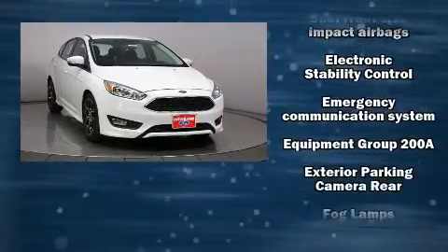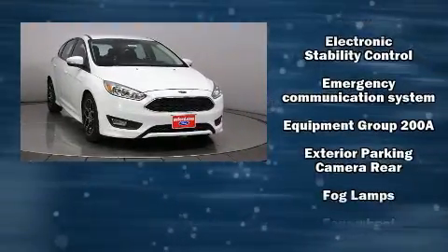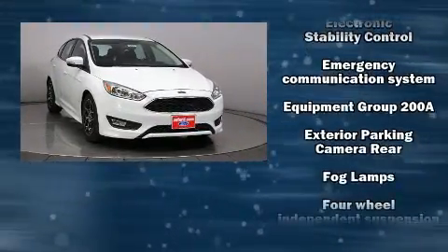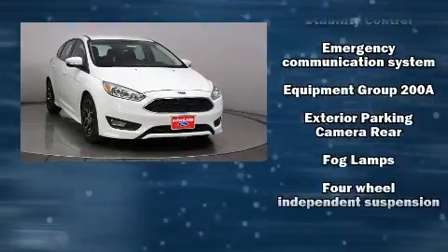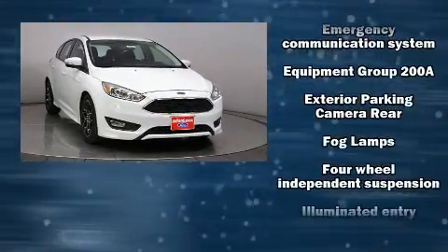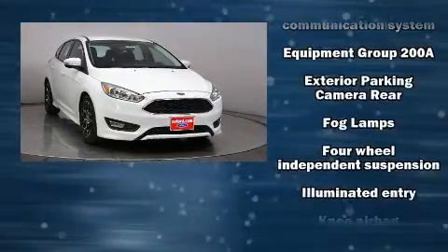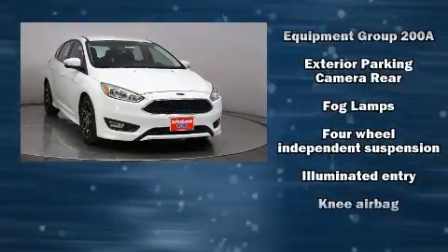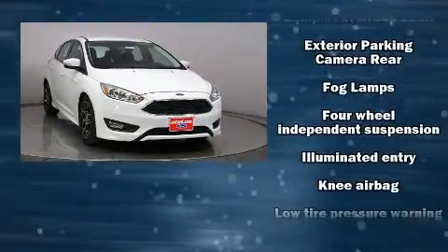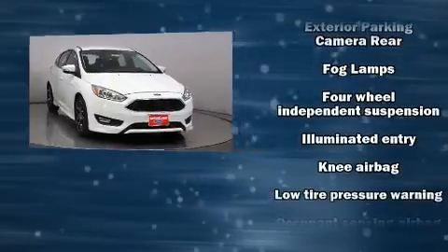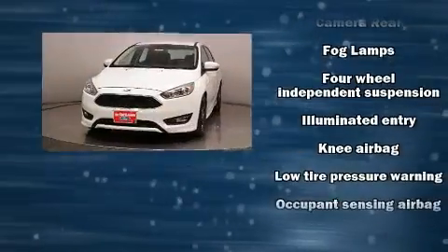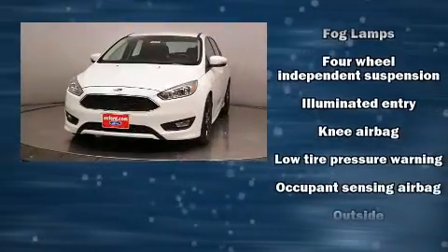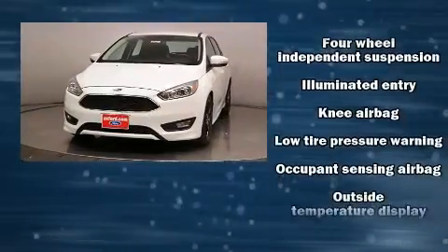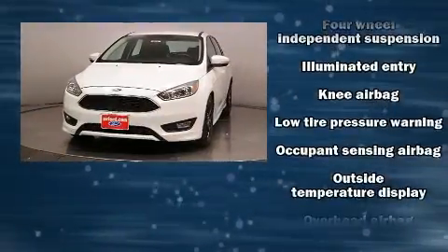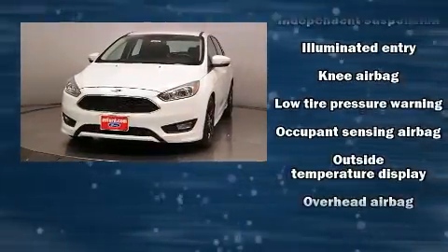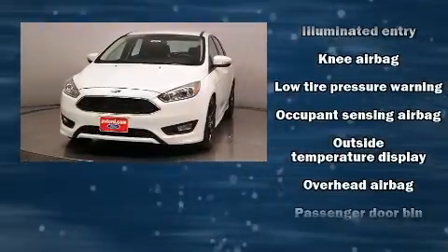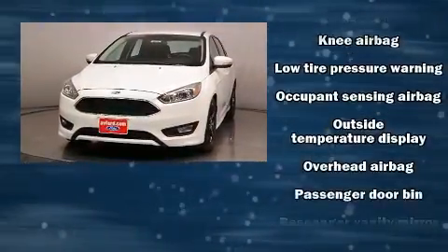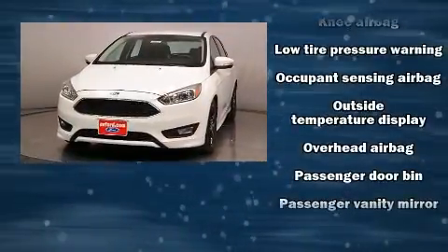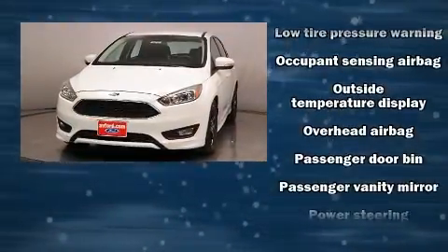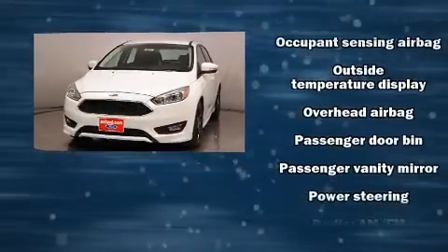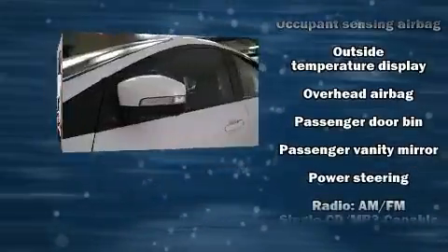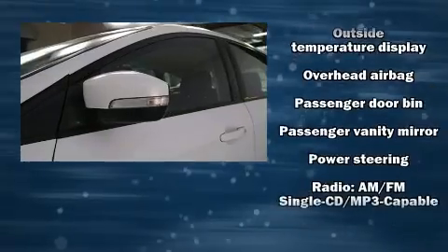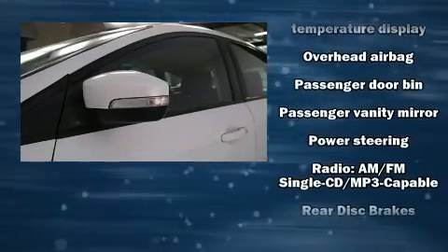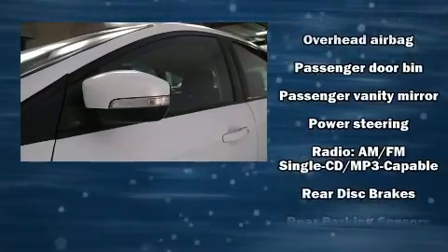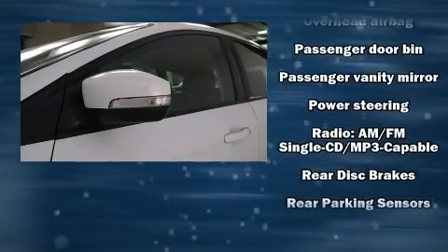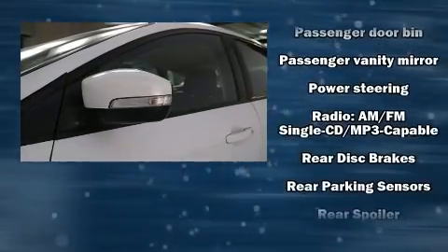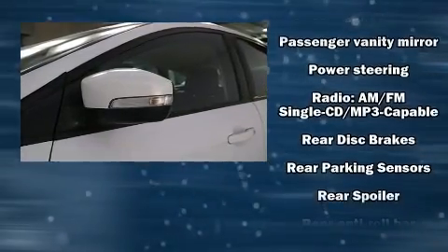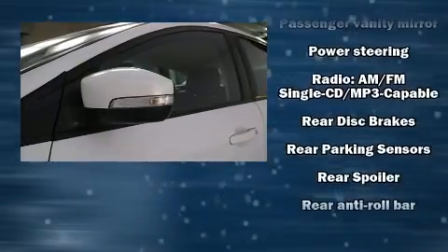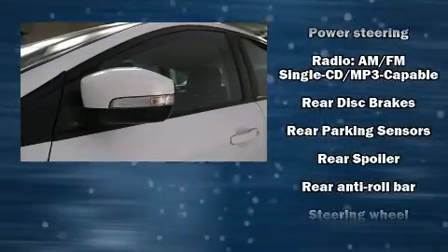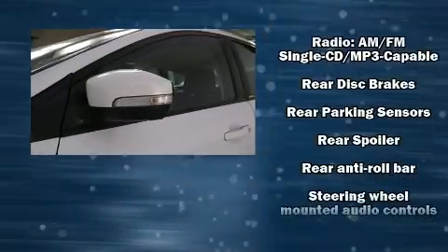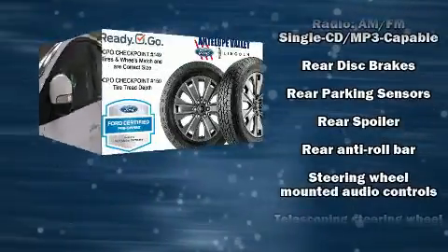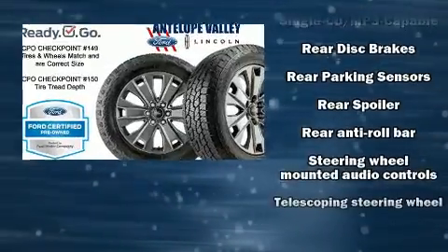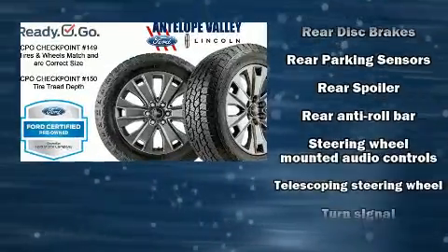Electronic stability control stands out as a technologically savvy innovation, keeping you better connected to the road. This vehicle has achieved certified pre-owned status by passing Ford's rigorous certification process.